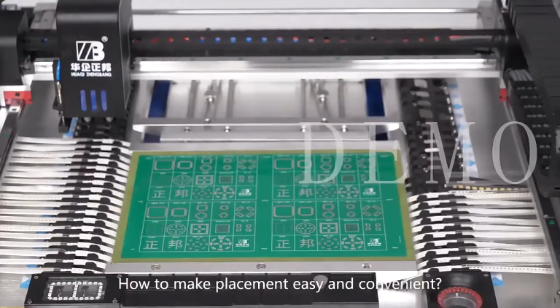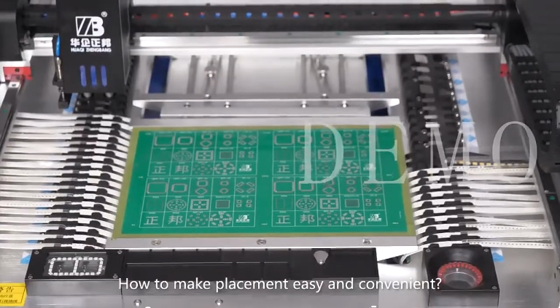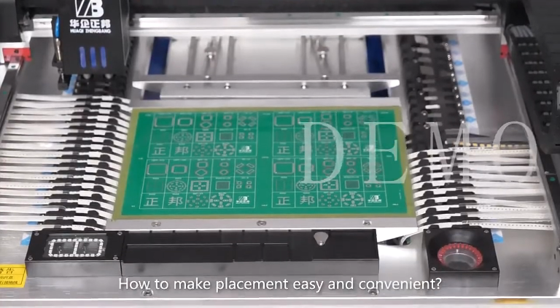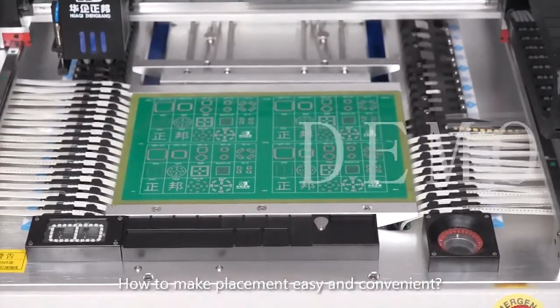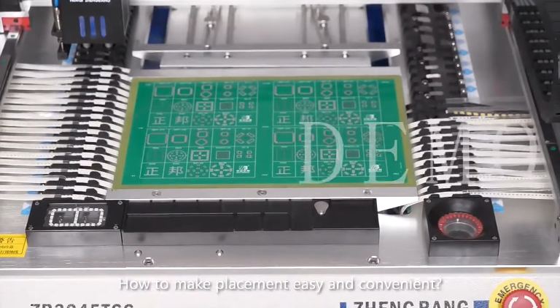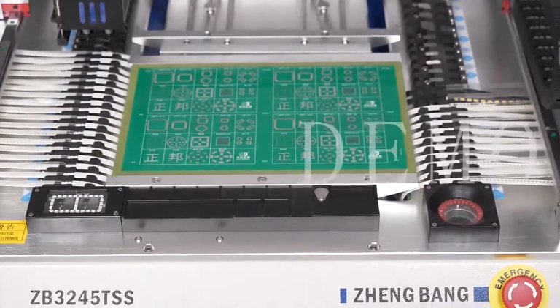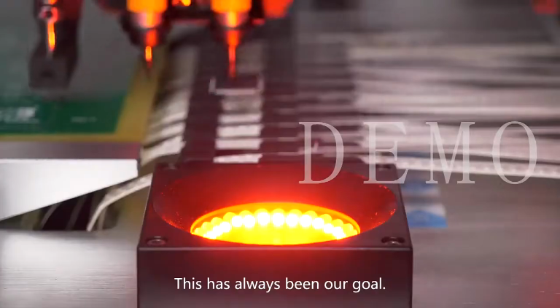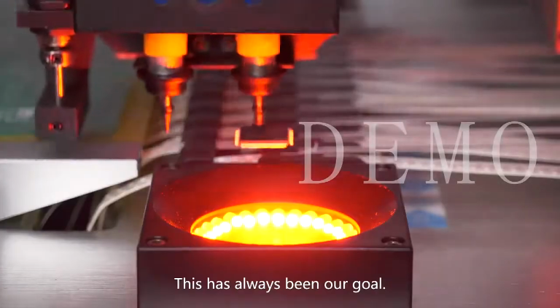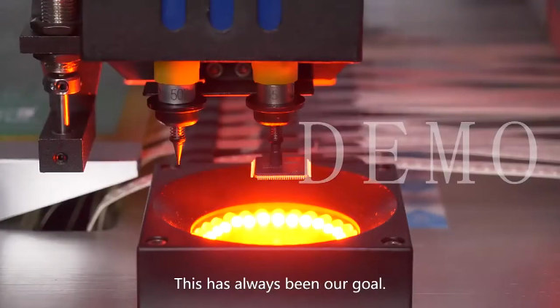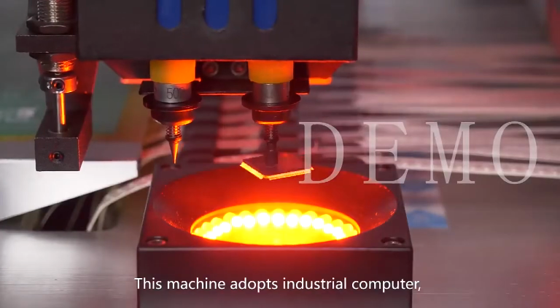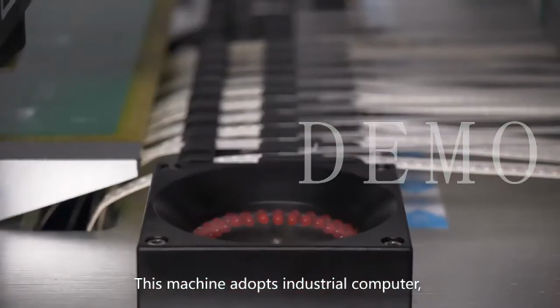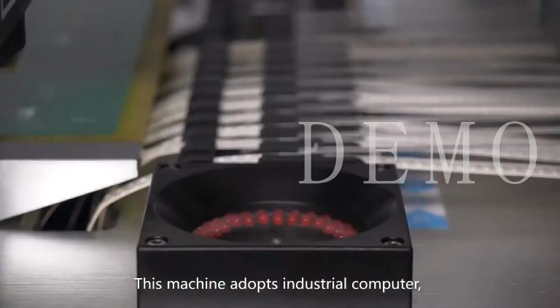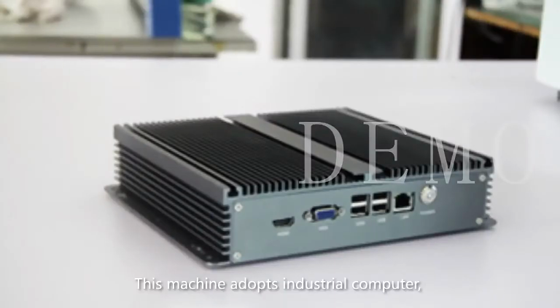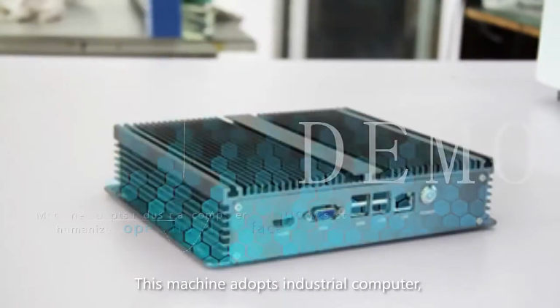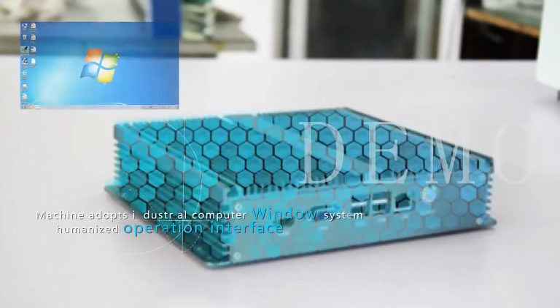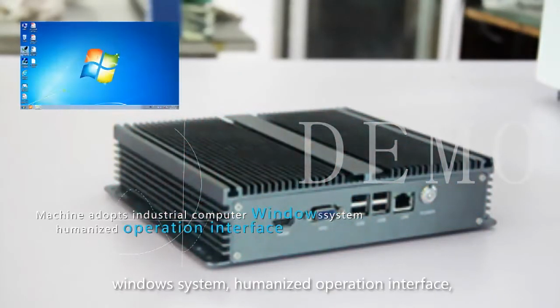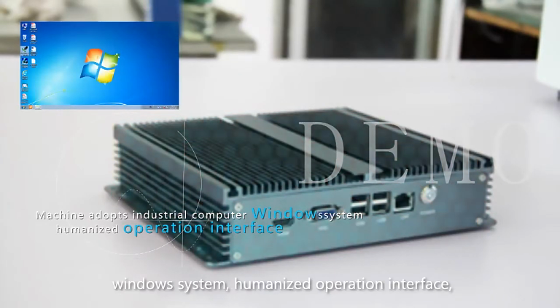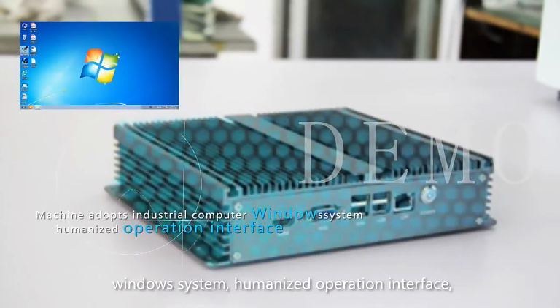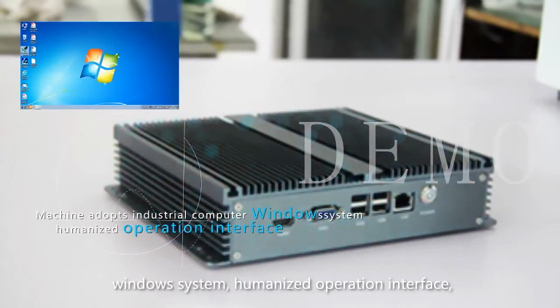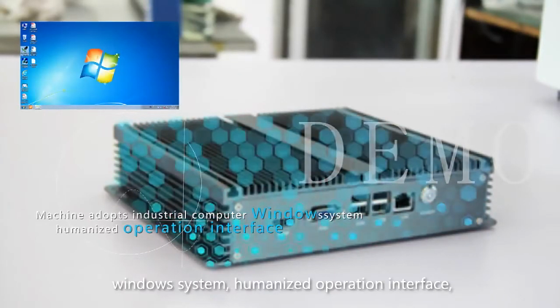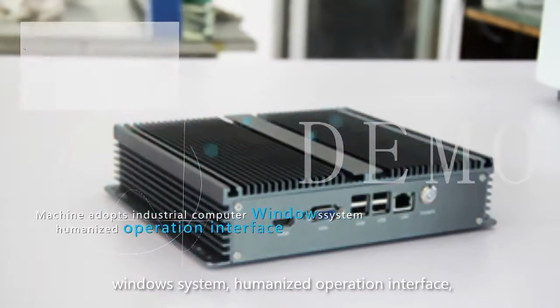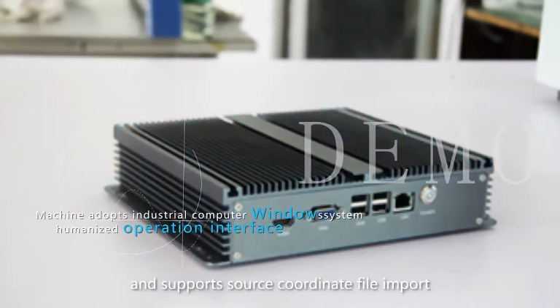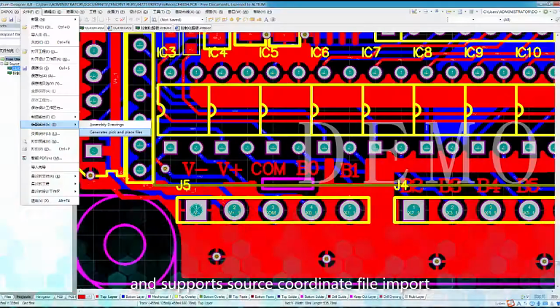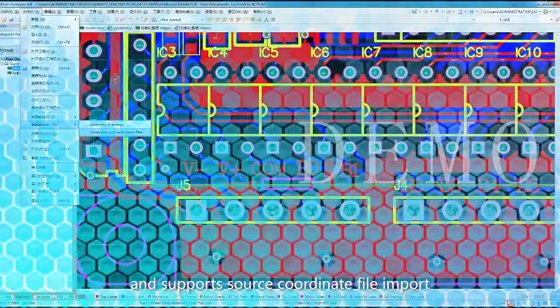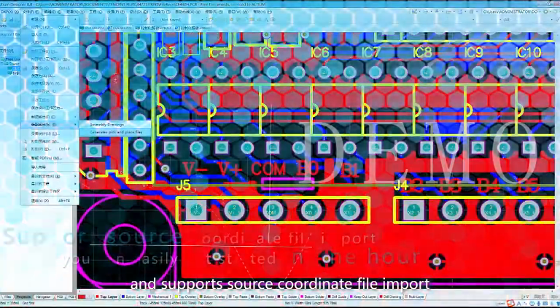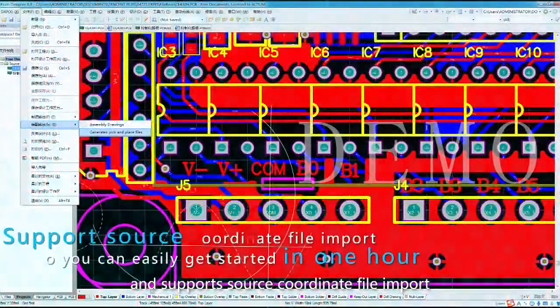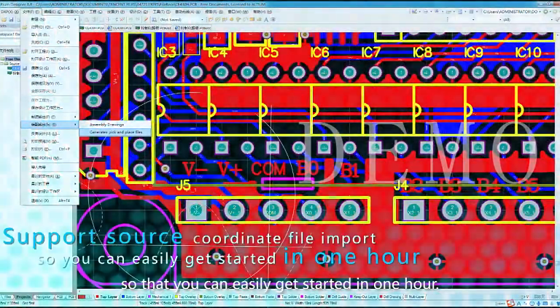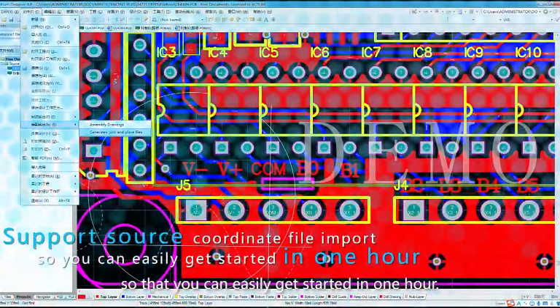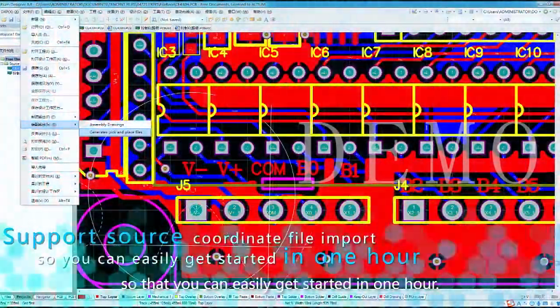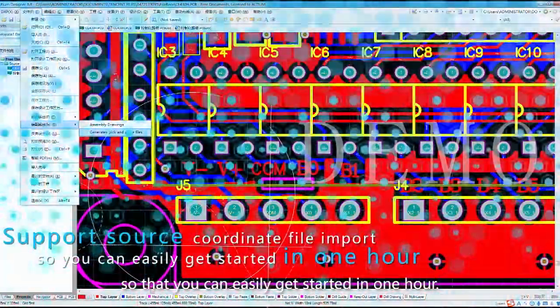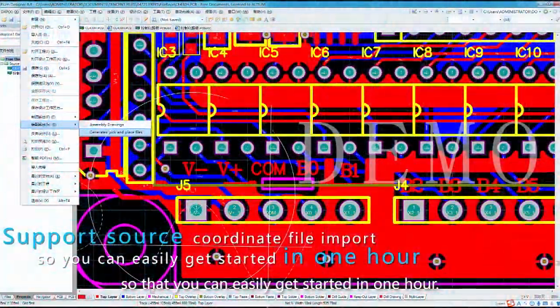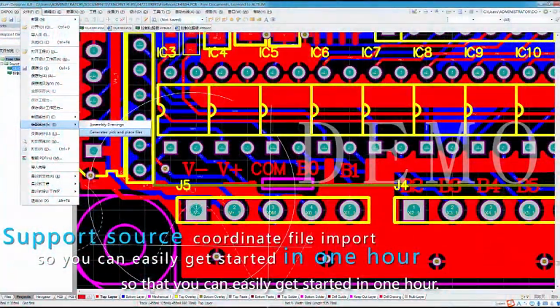Making placement easy and convenient has always been our goal. This machine adopts an industrial computer with Windows system, a user-friendly operation interface, and supports coordinate file import, so that you can easily get started within one hour.